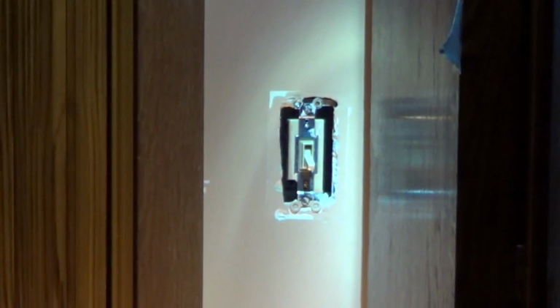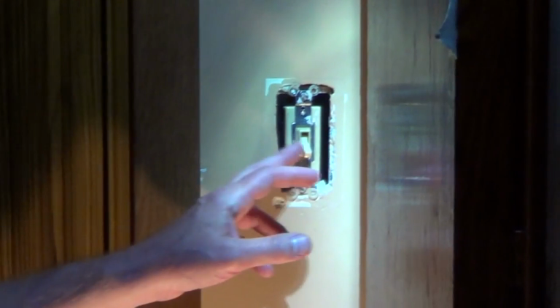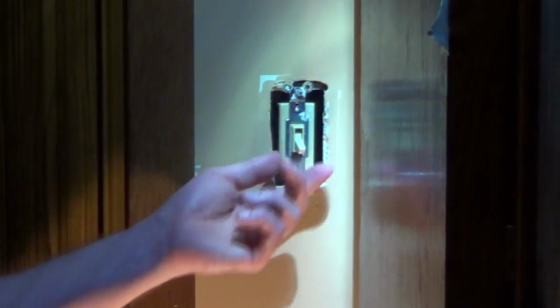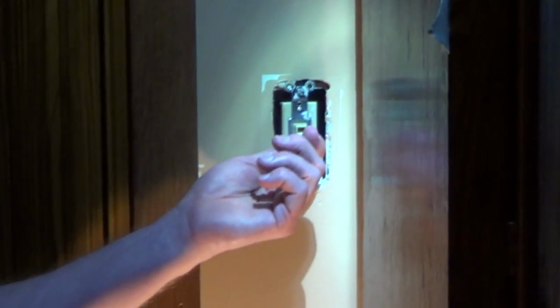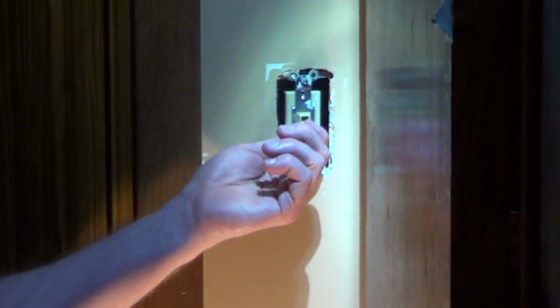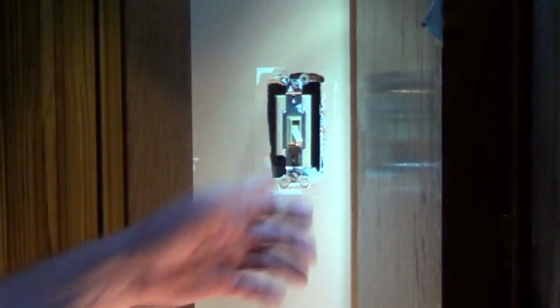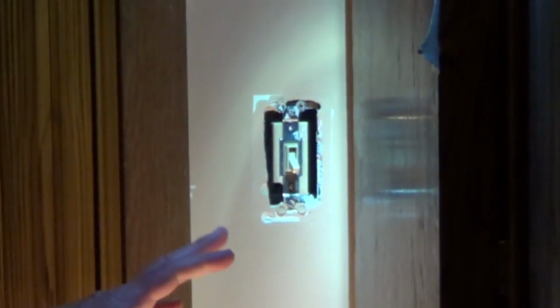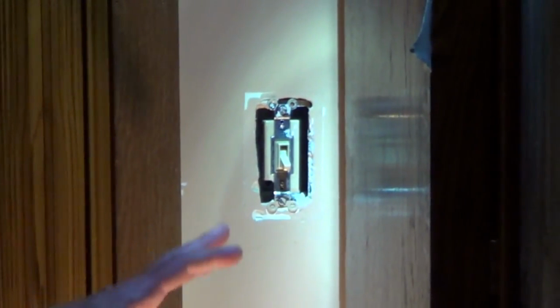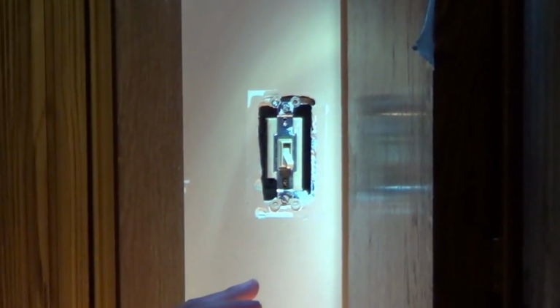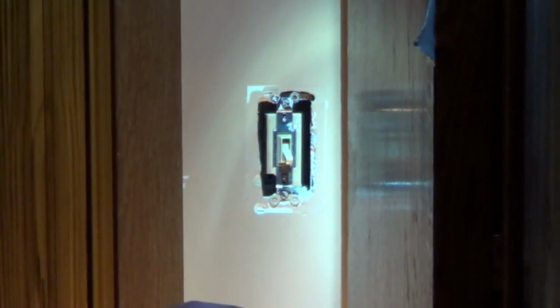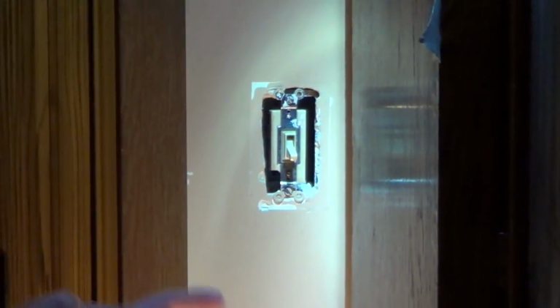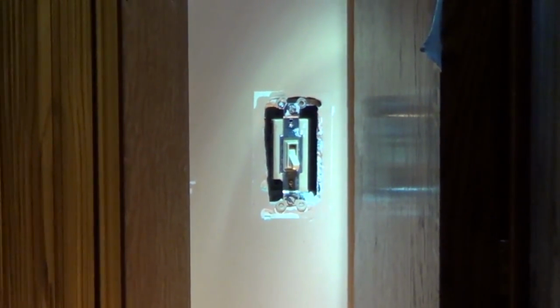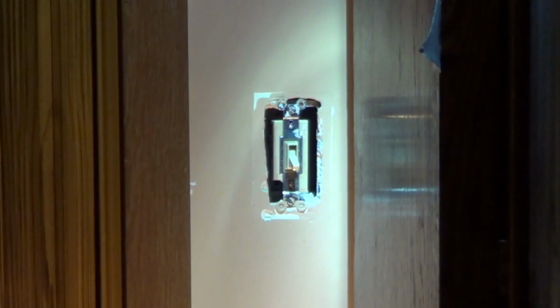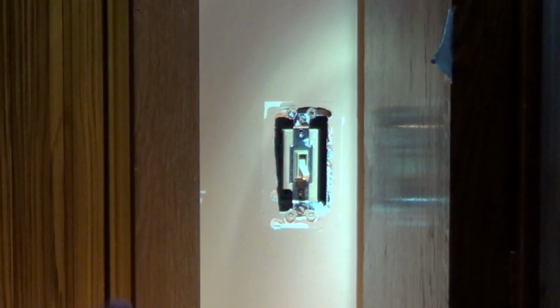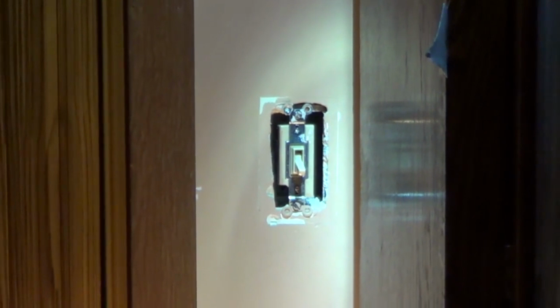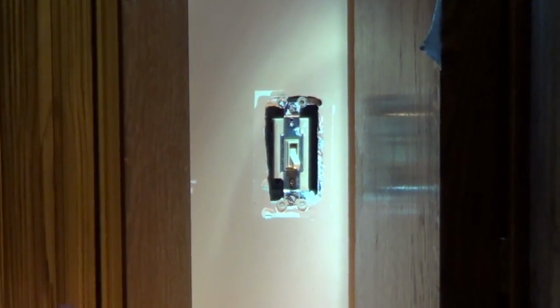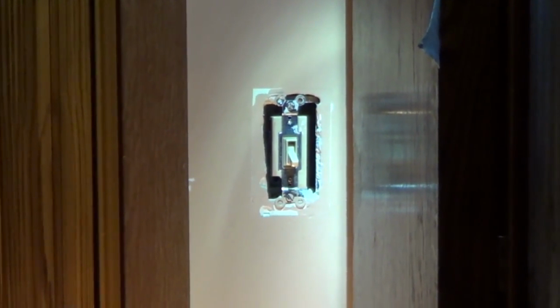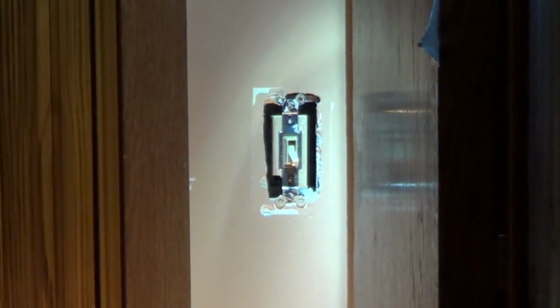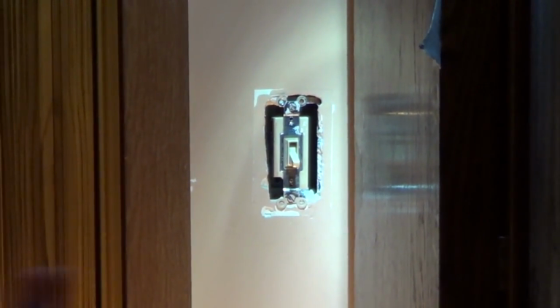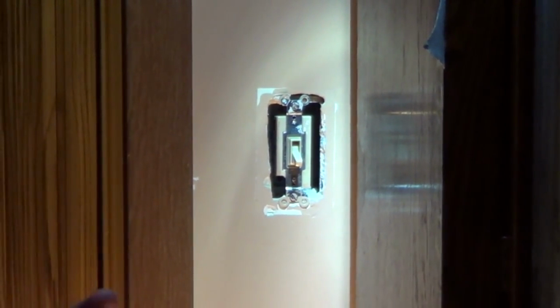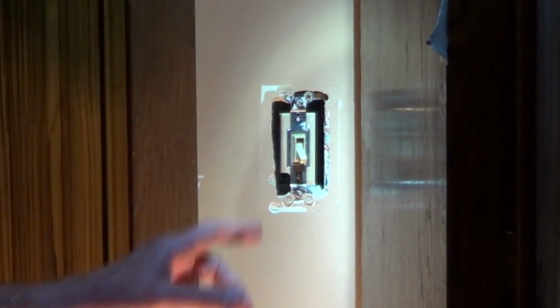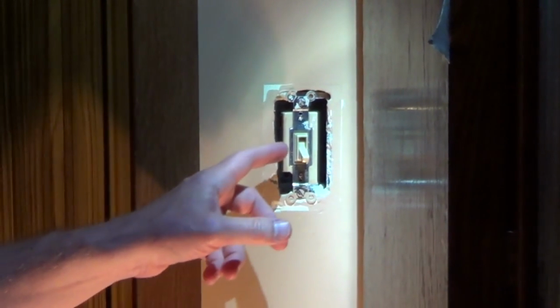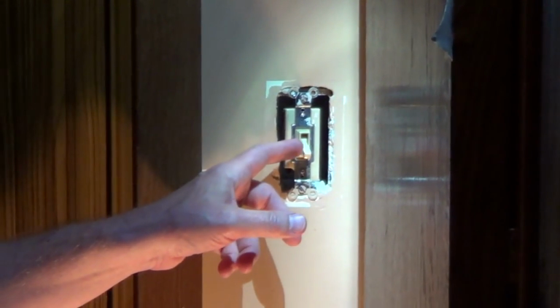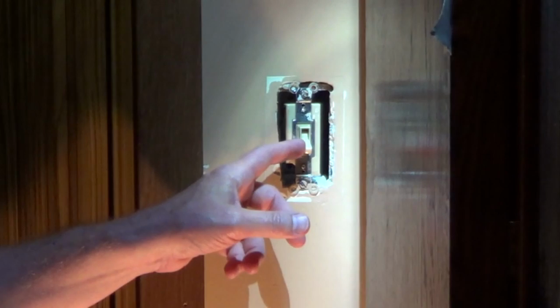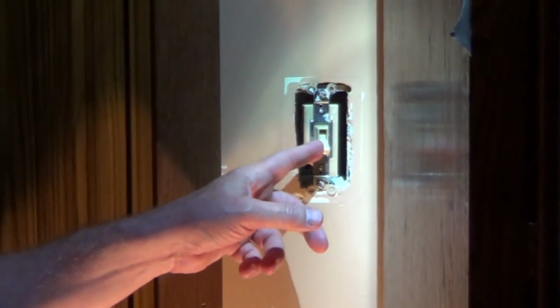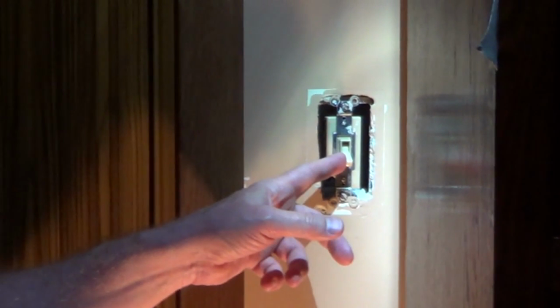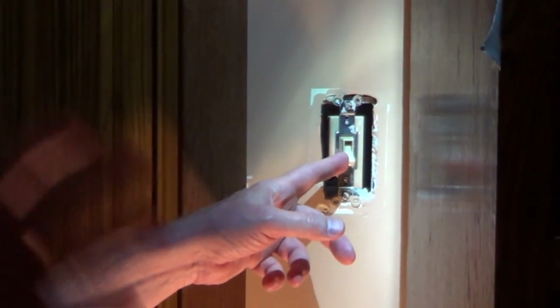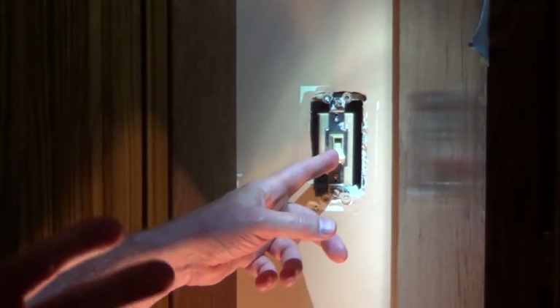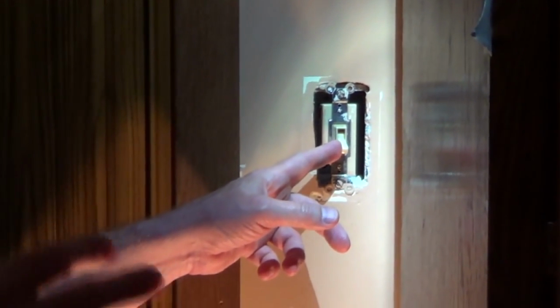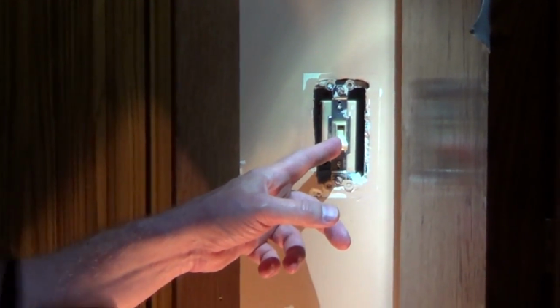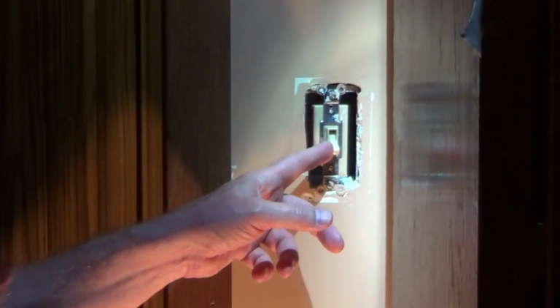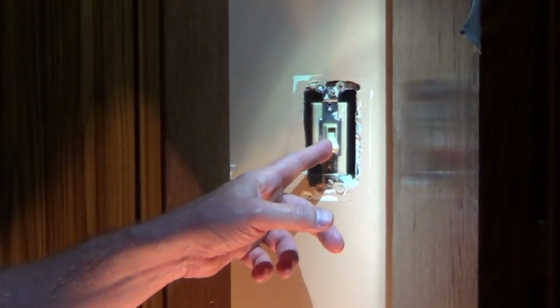I'm going to cover the steps on how to change a three-way switch. This is a 30-year-old condo and I'm going through it changing all of the switches and outlets just so it's not a problem. If you have two switches that operate one light, you have a pair of three-way switches.